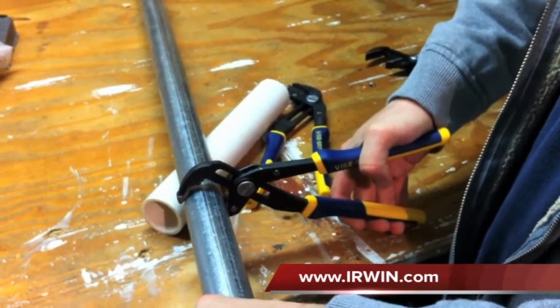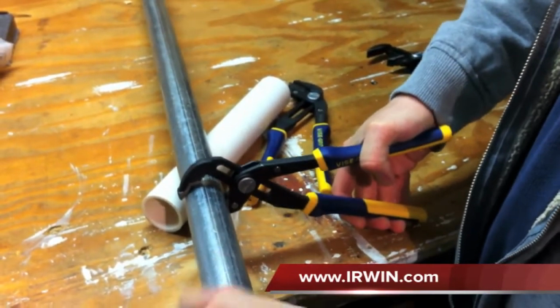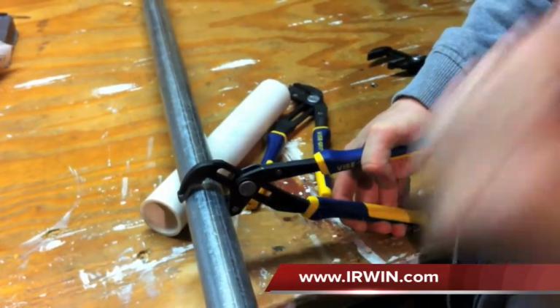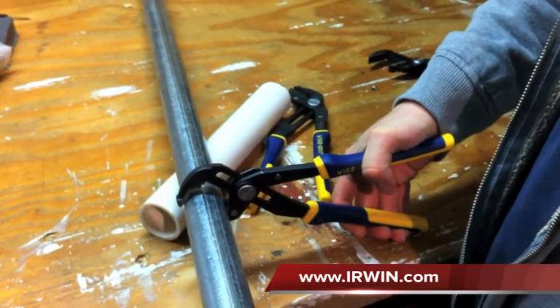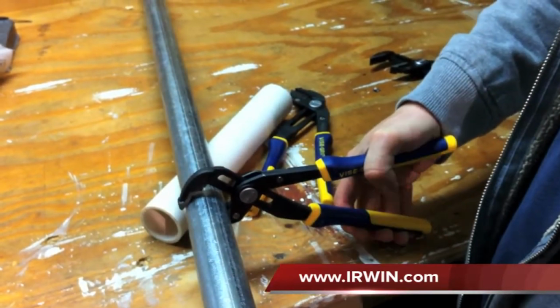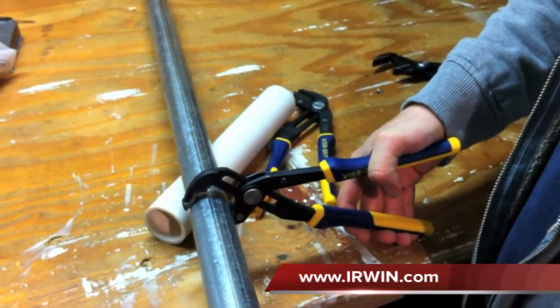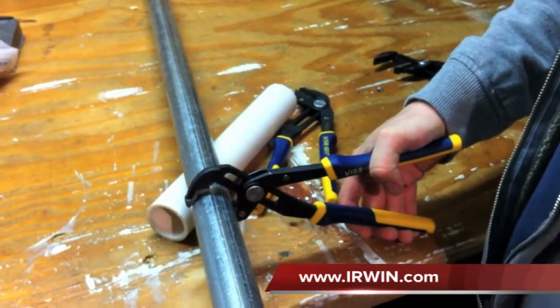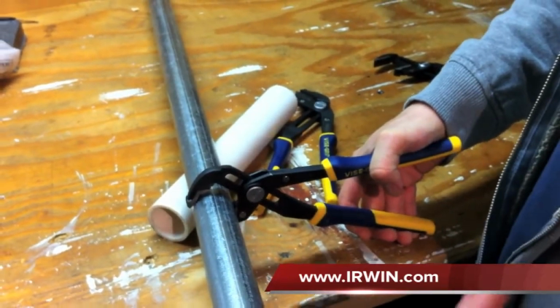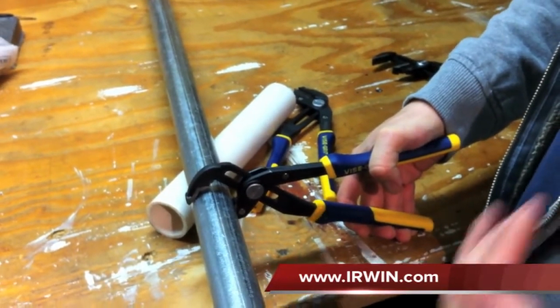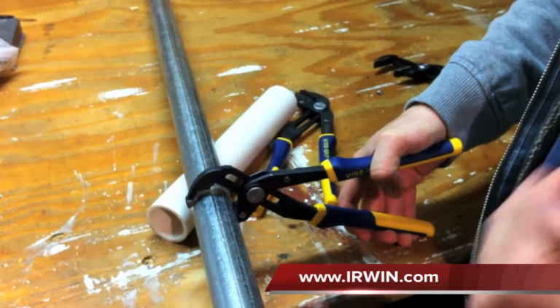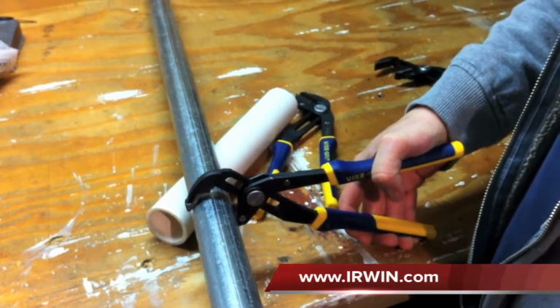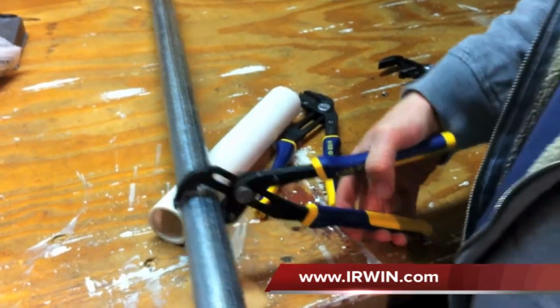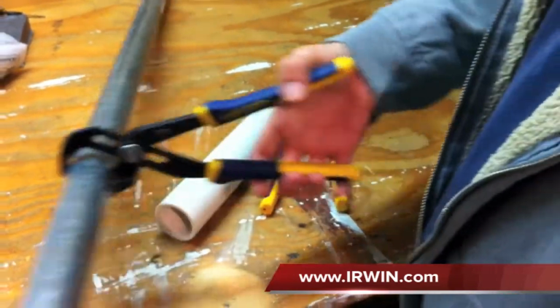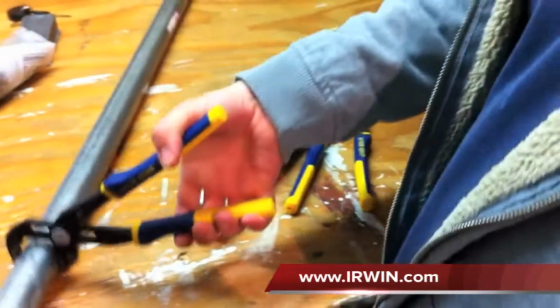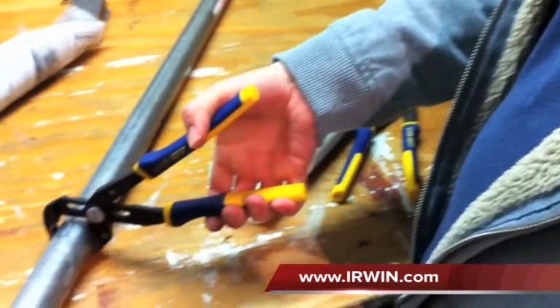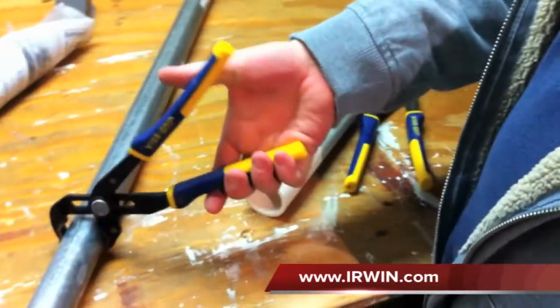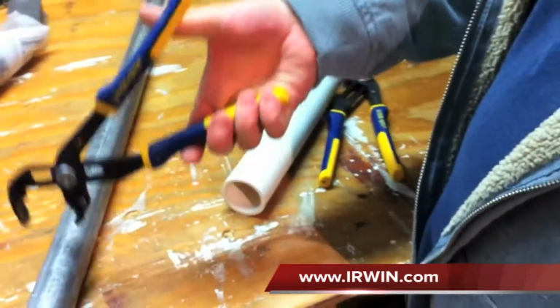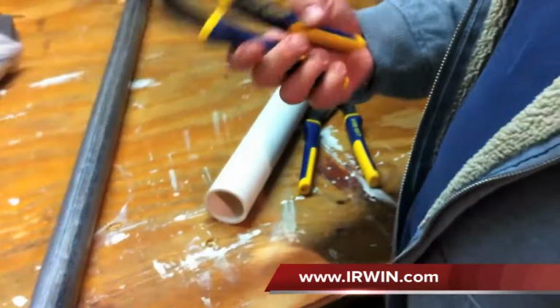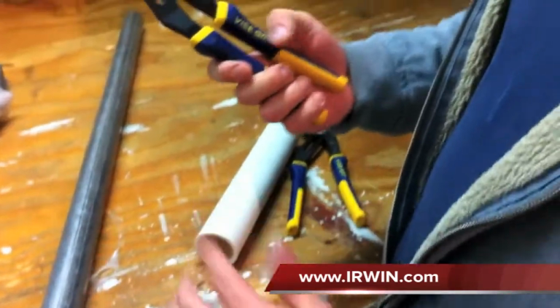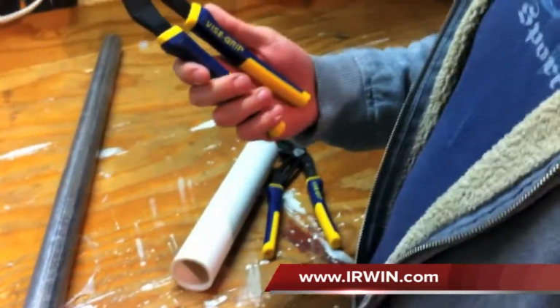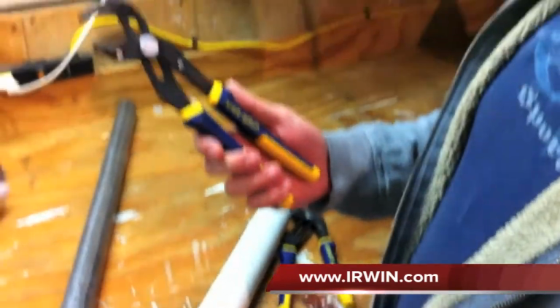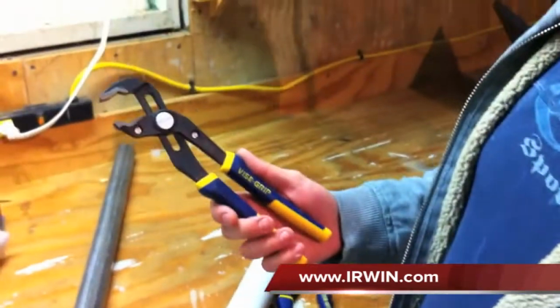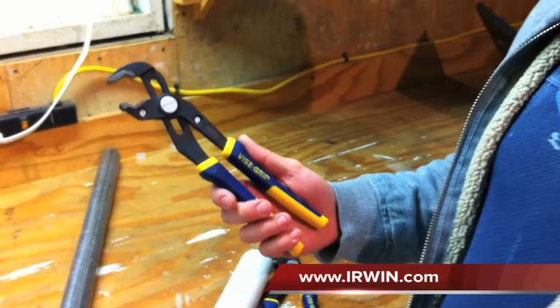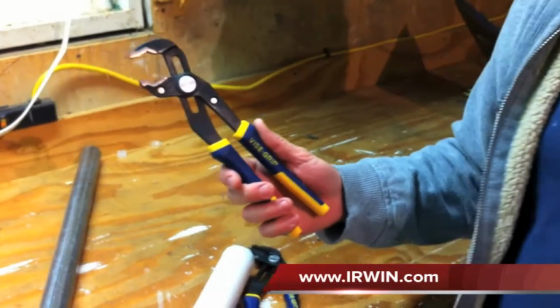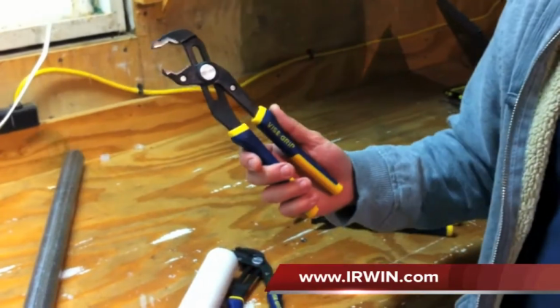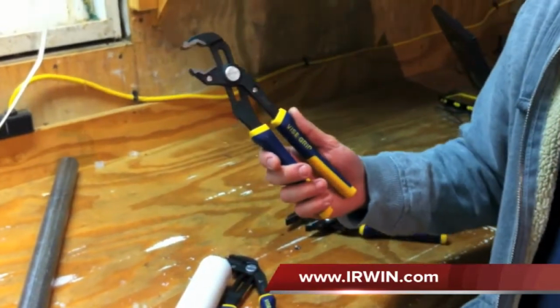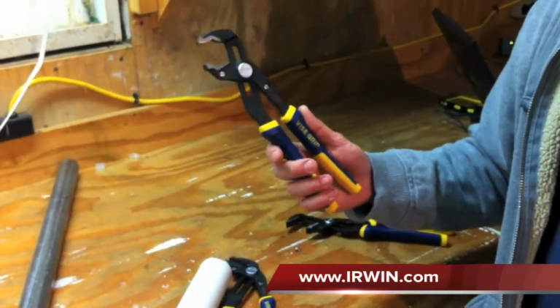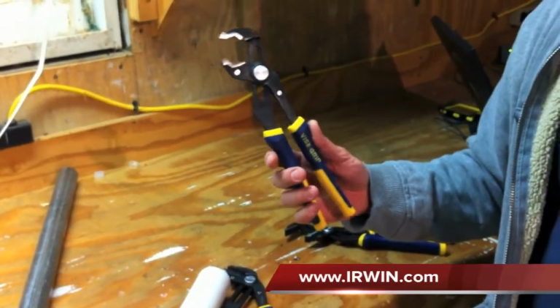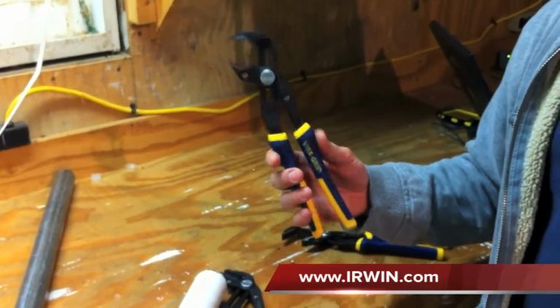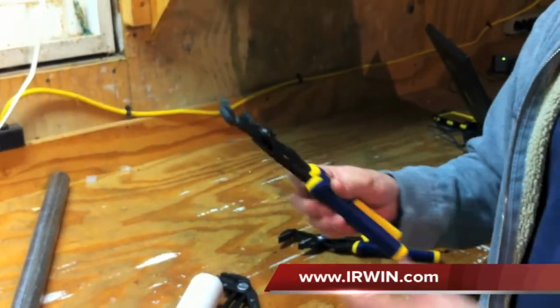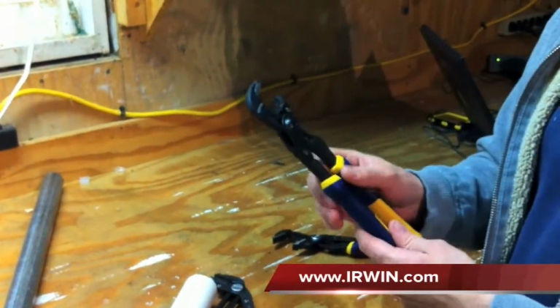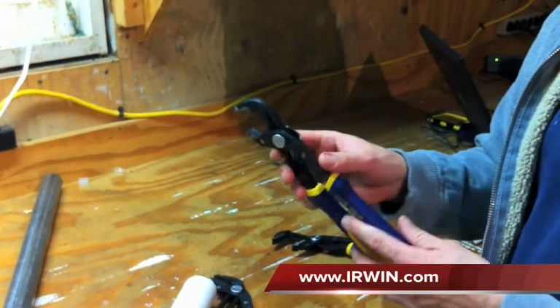So if you're turning pipe or any application where you'd need a set of pliers, definitely take a look at the Vice Grip Groove Lock Pliers. A great set of pliers, high quality.